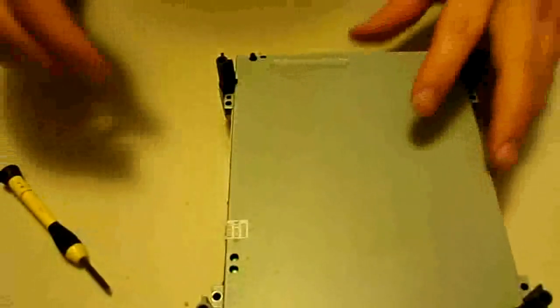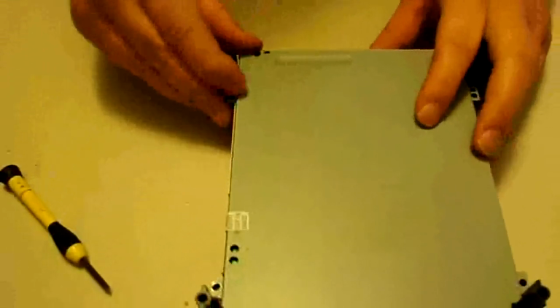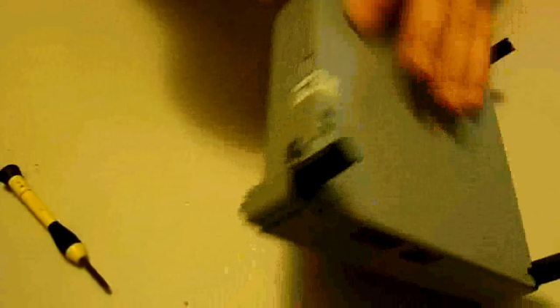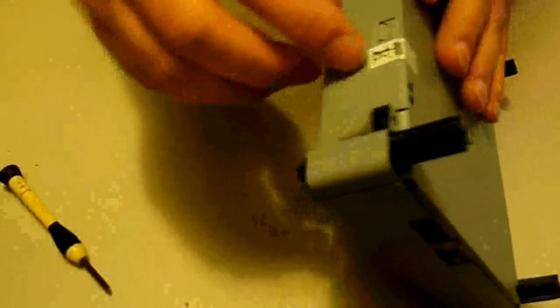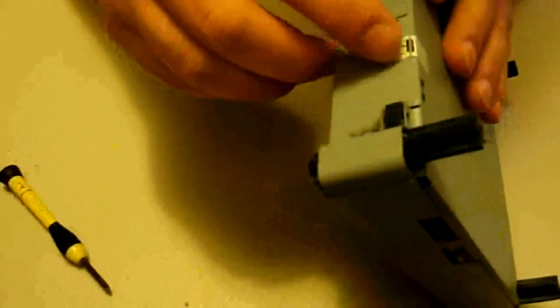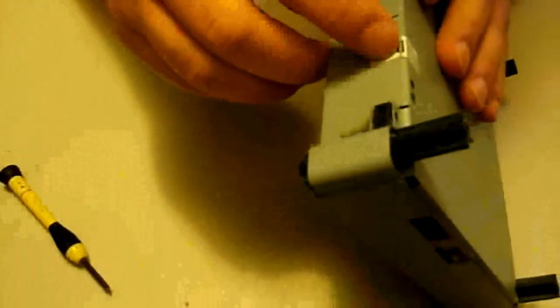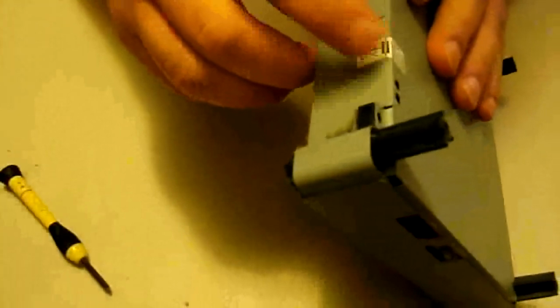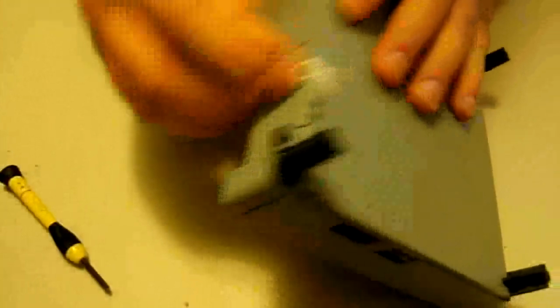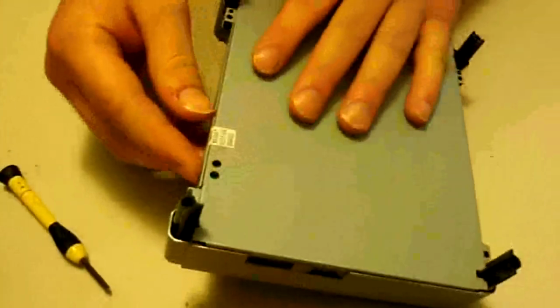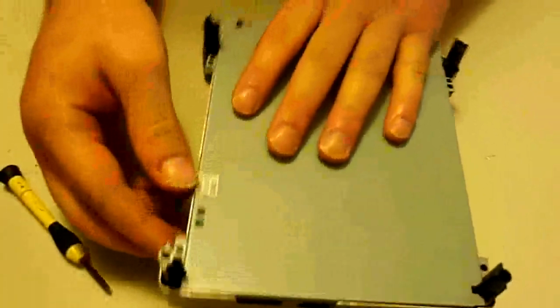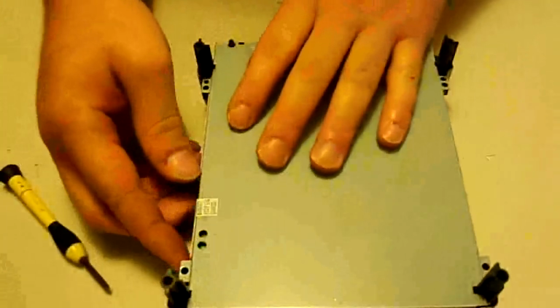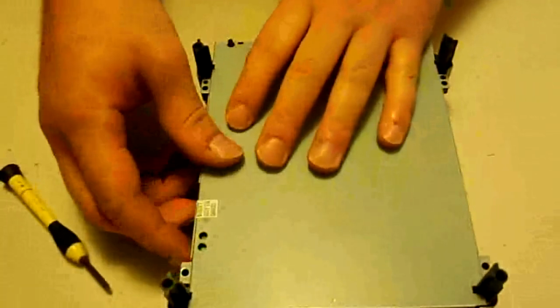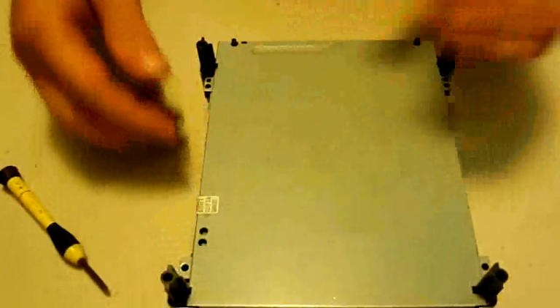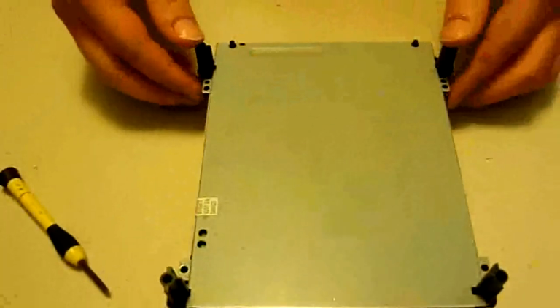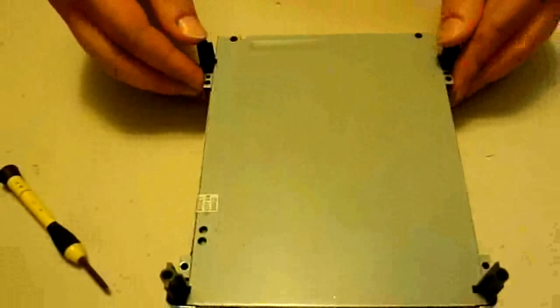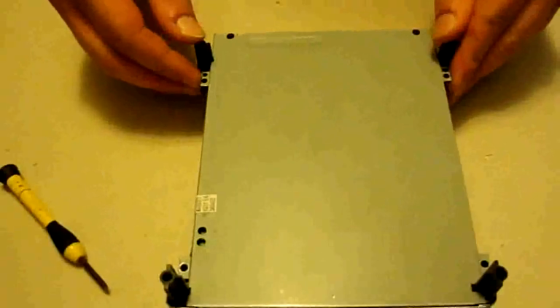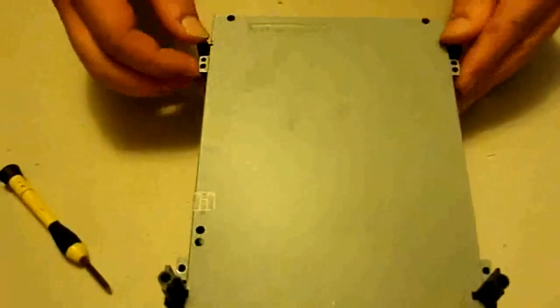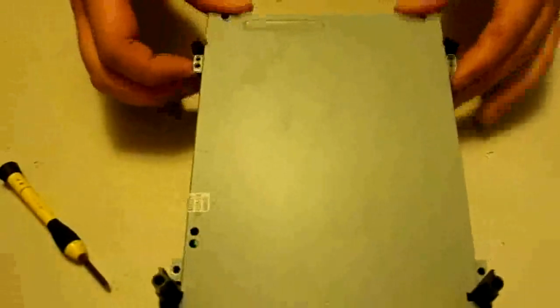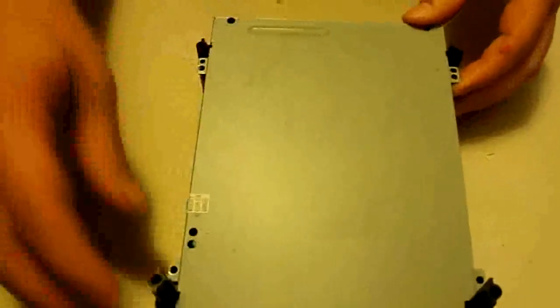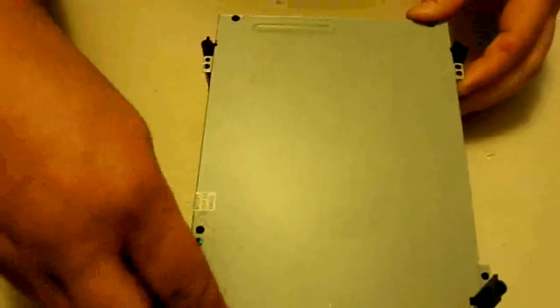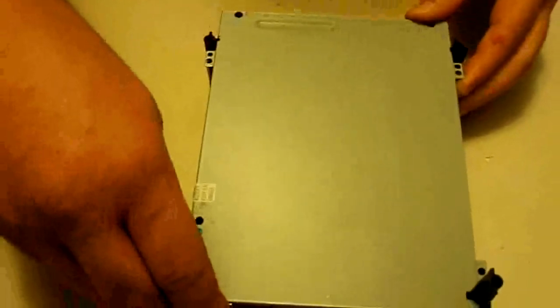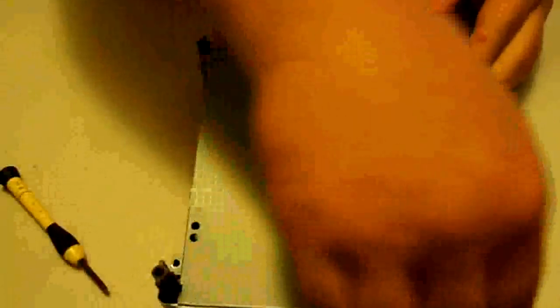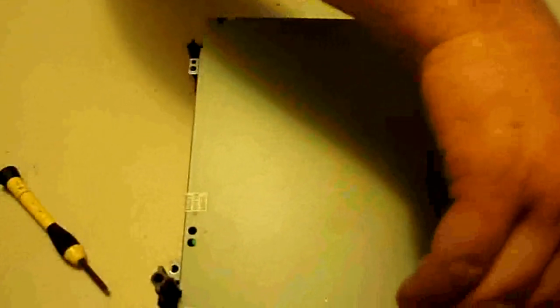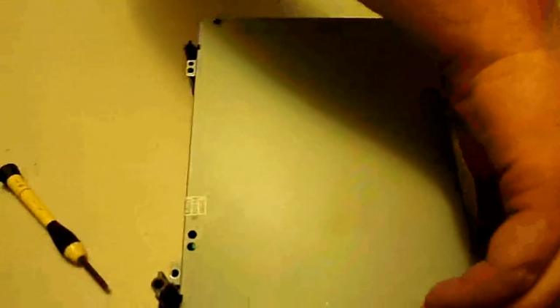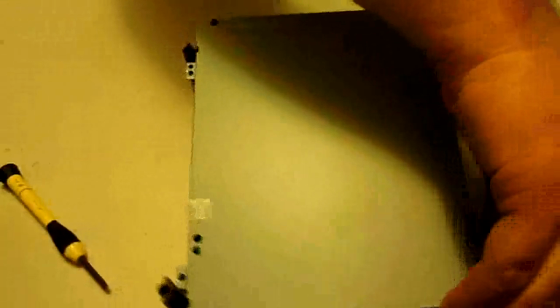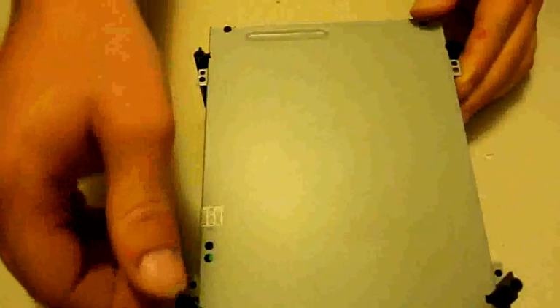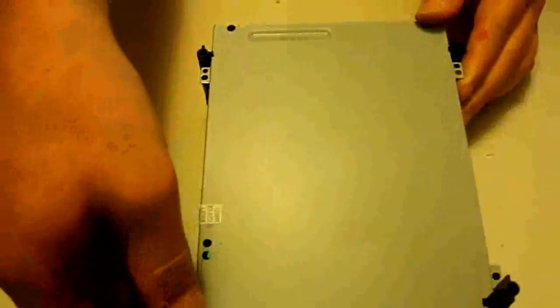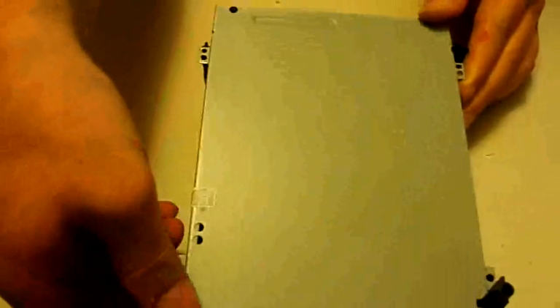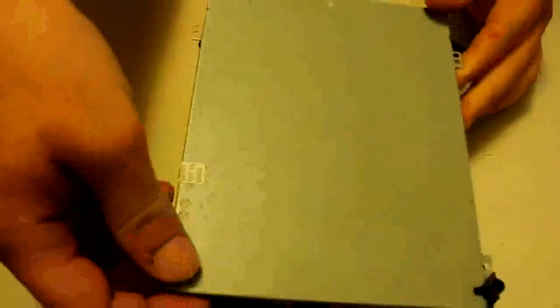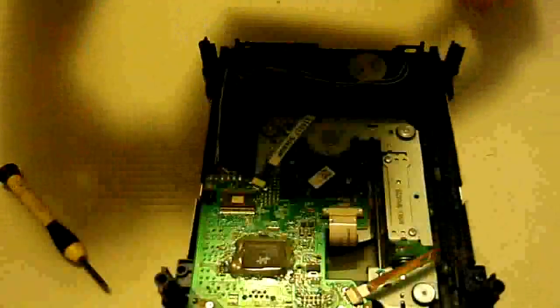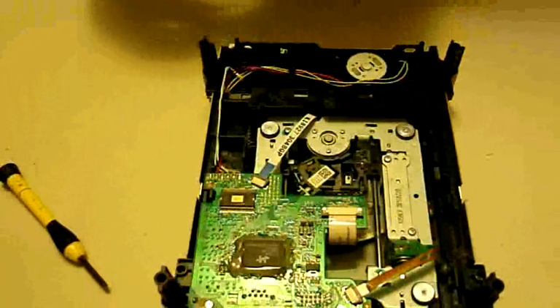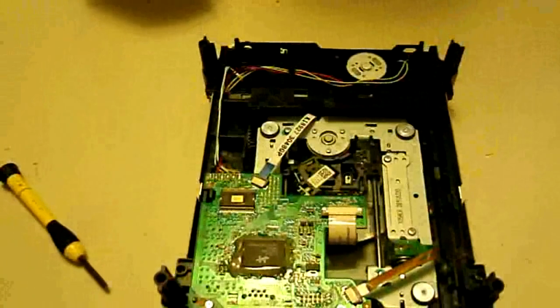Sometimes there will be a little warranty seal right here, so if you haven't ever opened it, you will have to kind of pop that off. It doesn't take much force though — it pops pretty easy. And then we'll just take this bottom piece off.